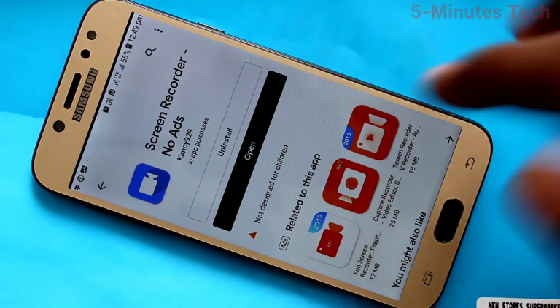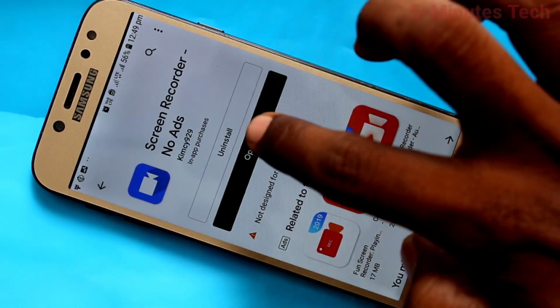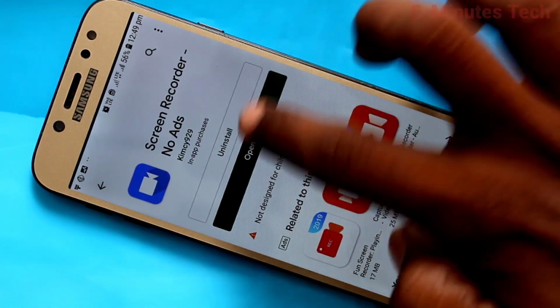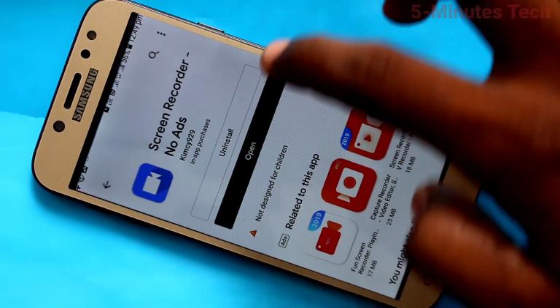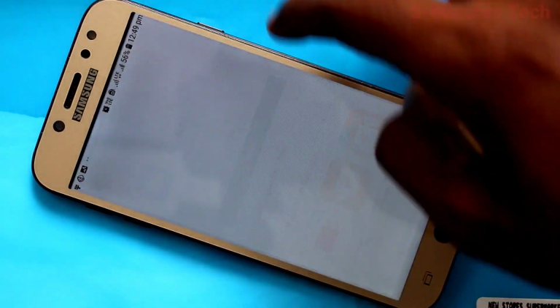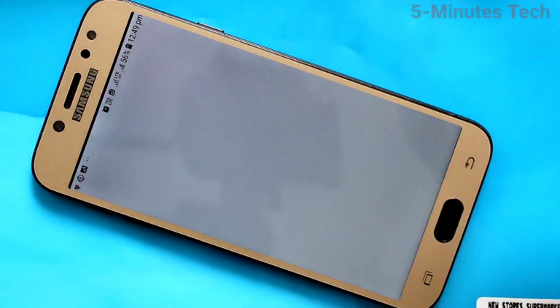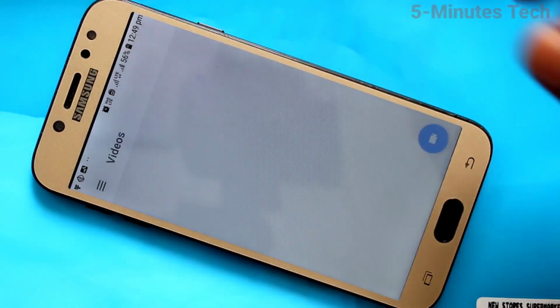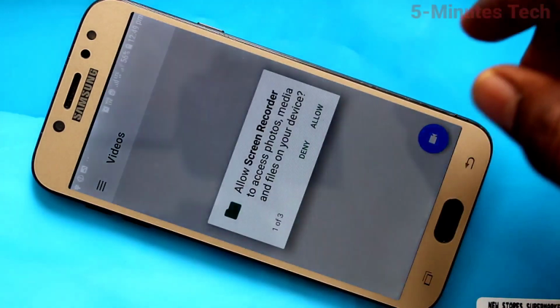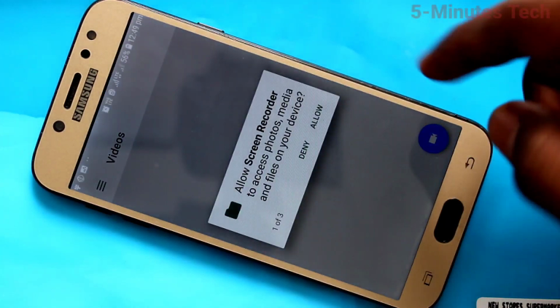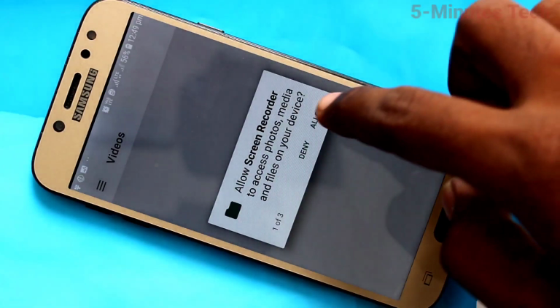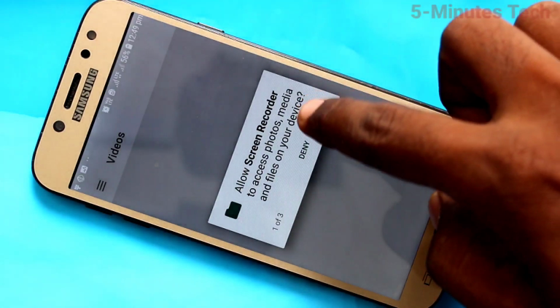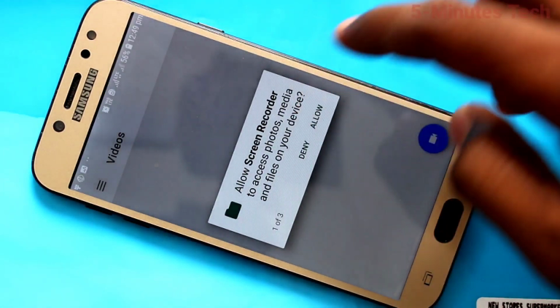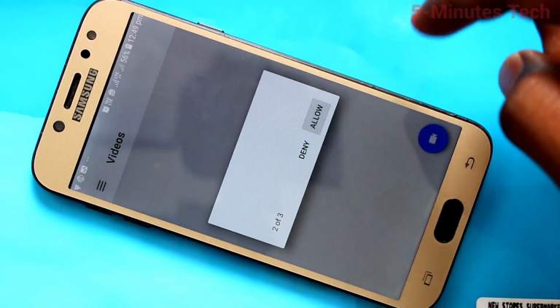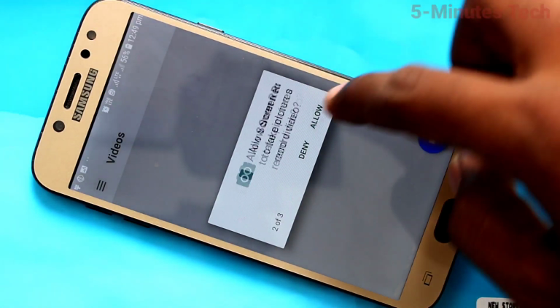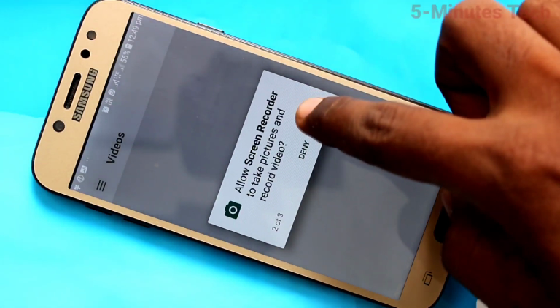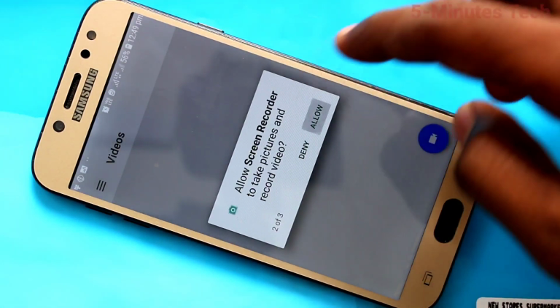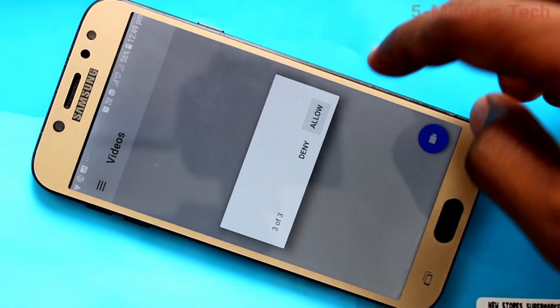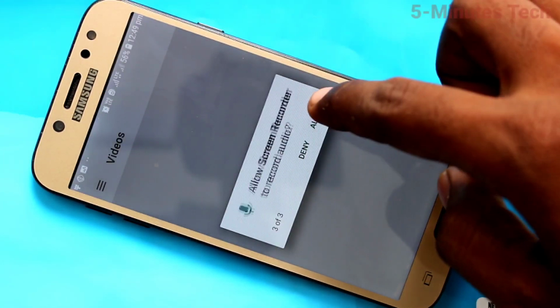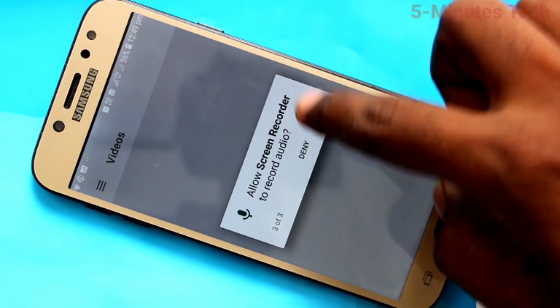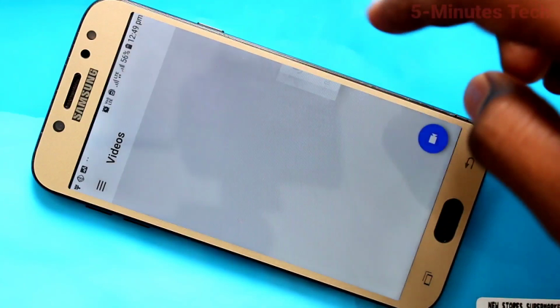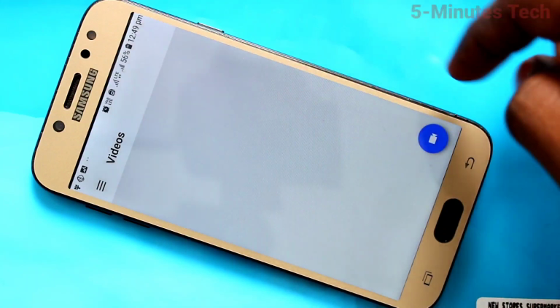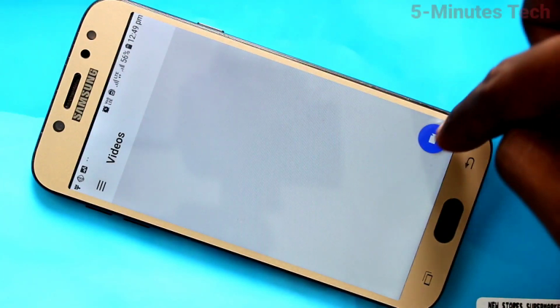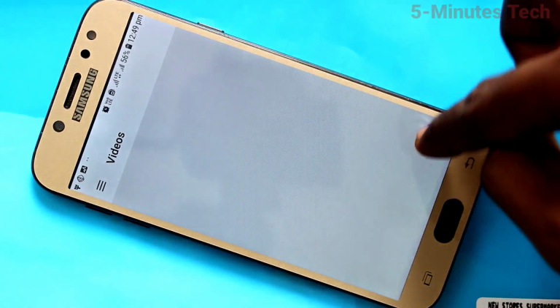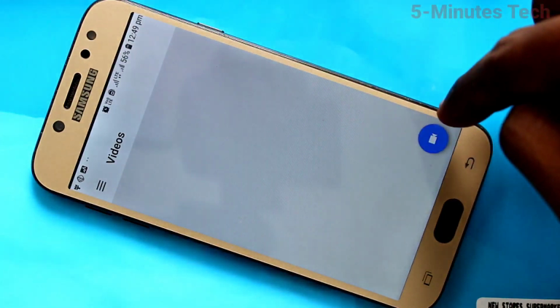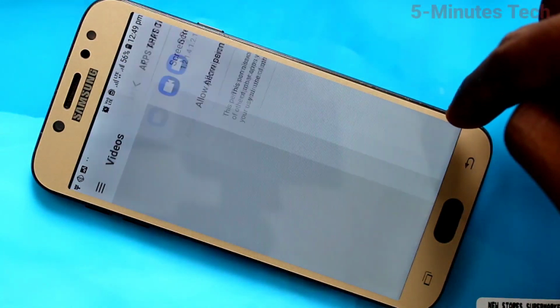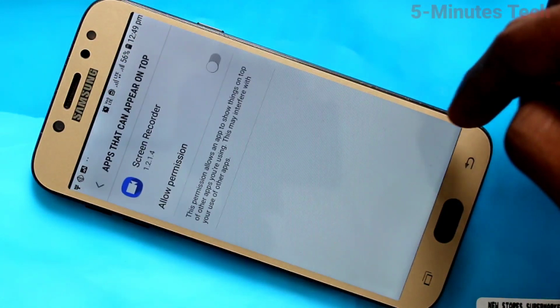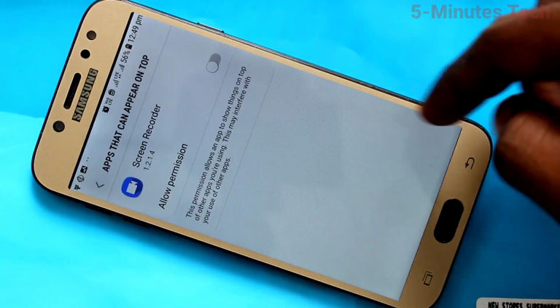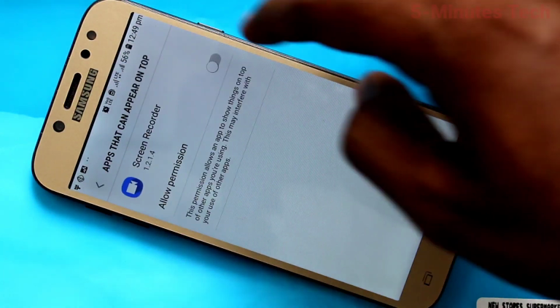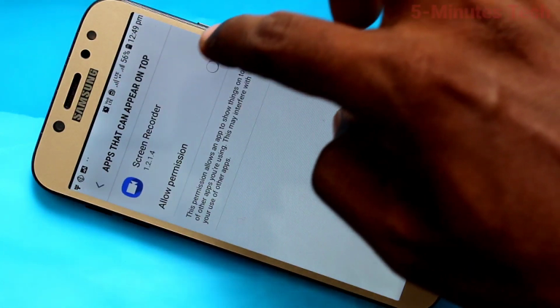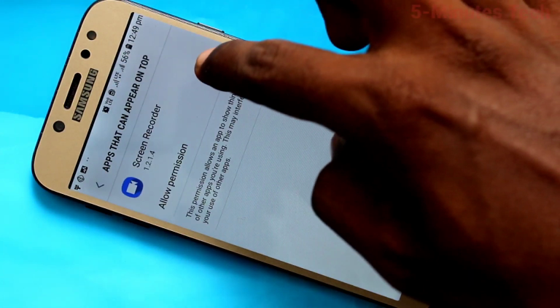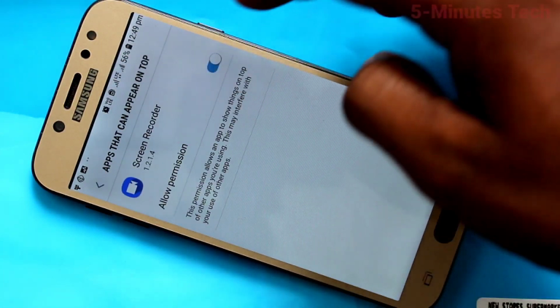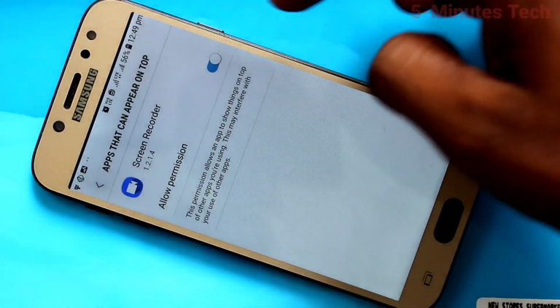After installing, click on Open and give the required permissions. Click Allow and then click the video icon.